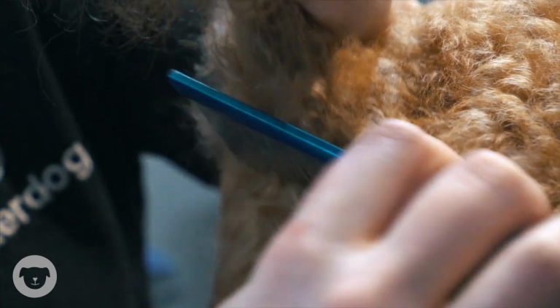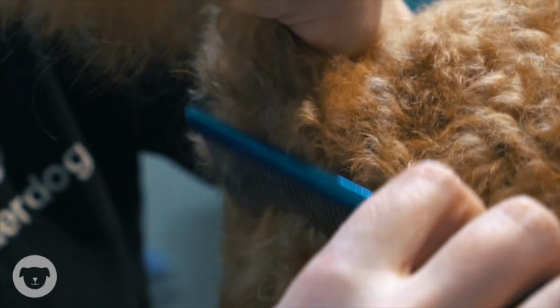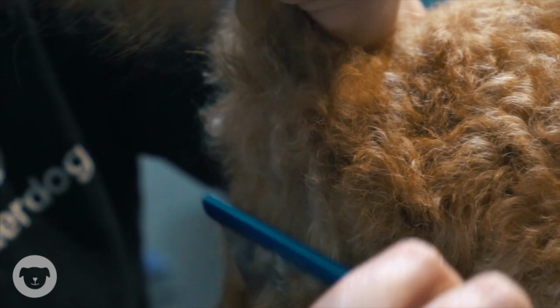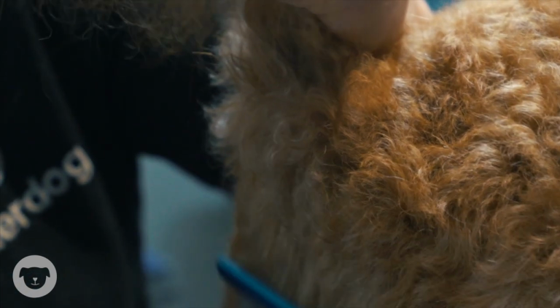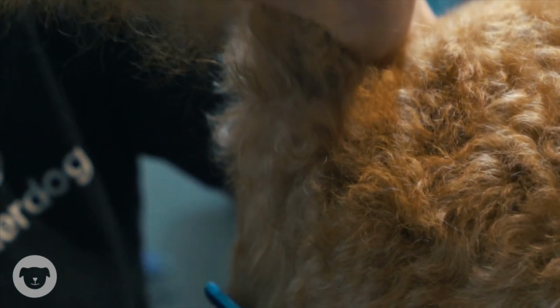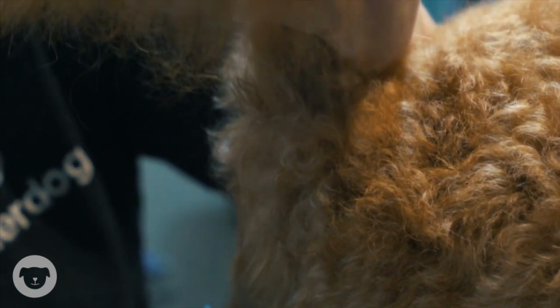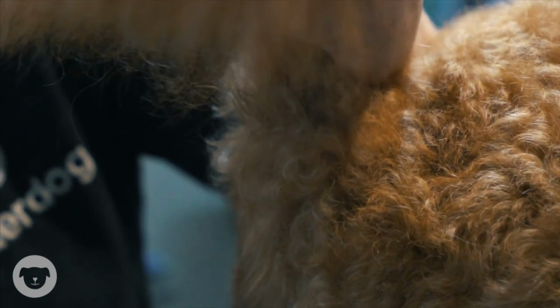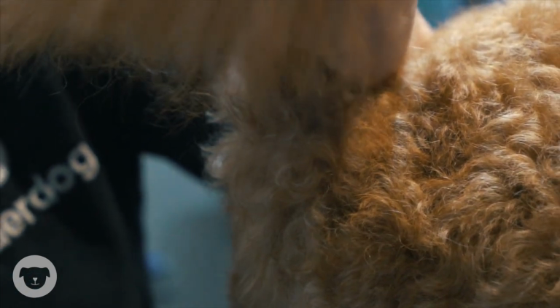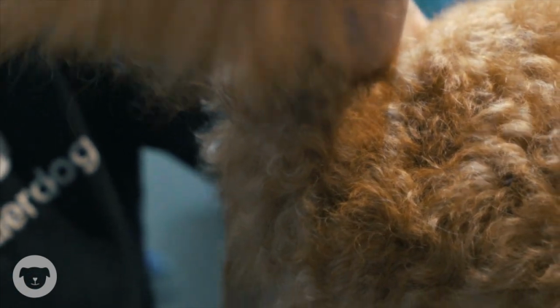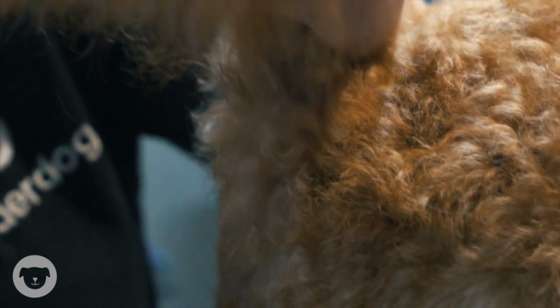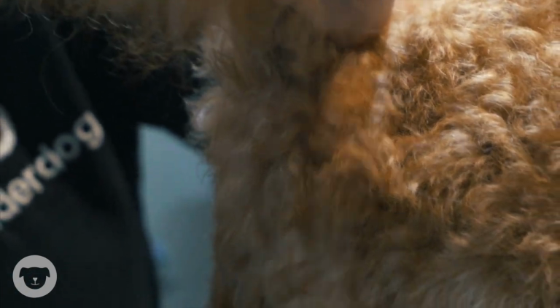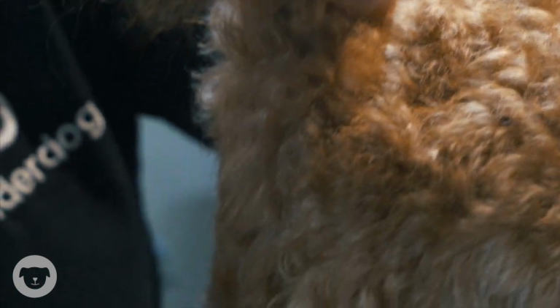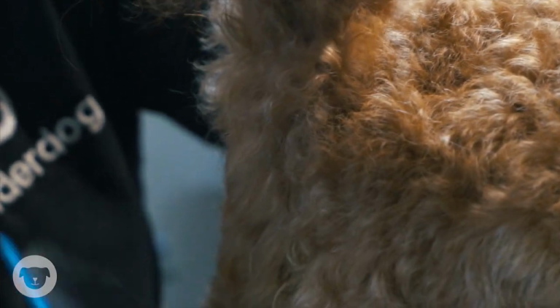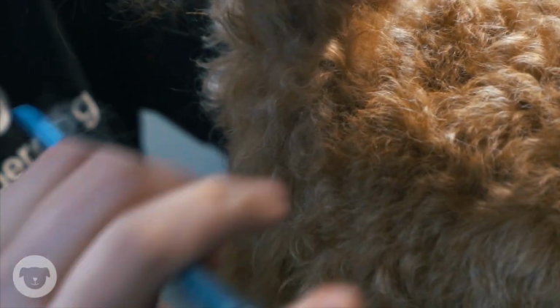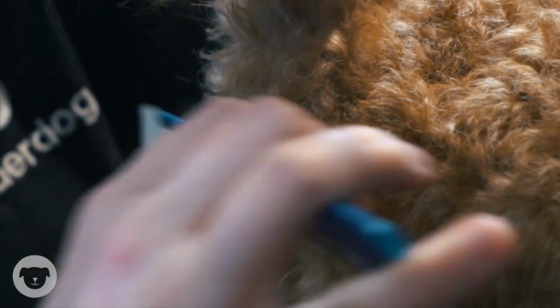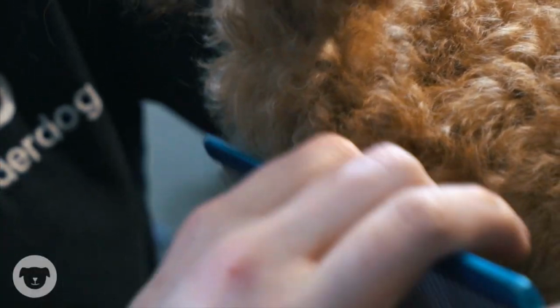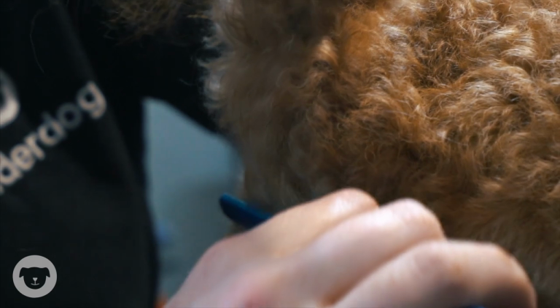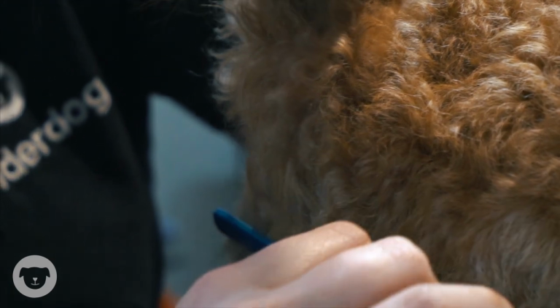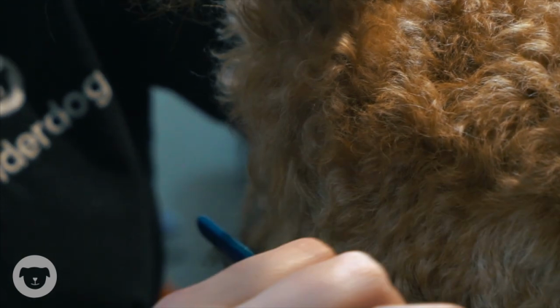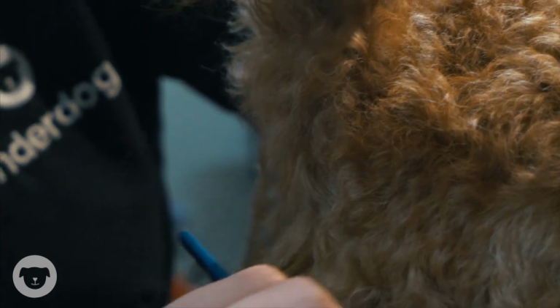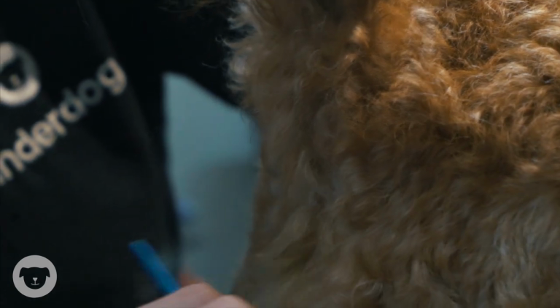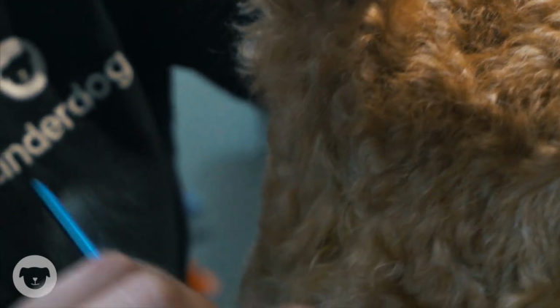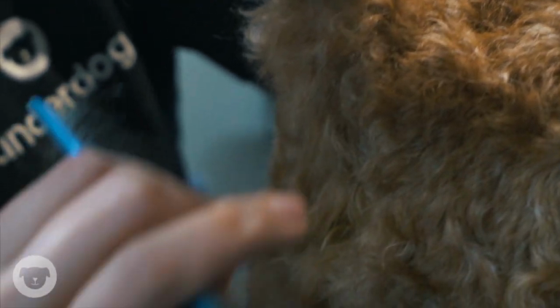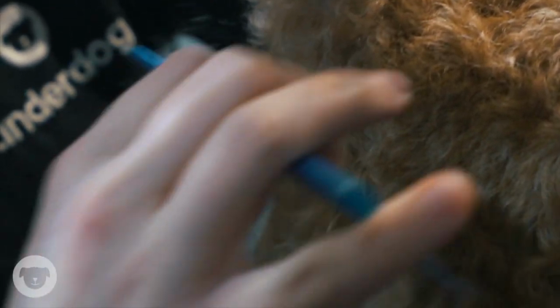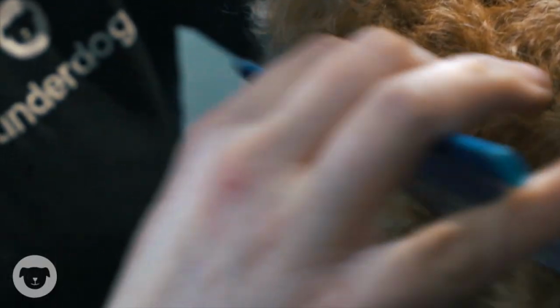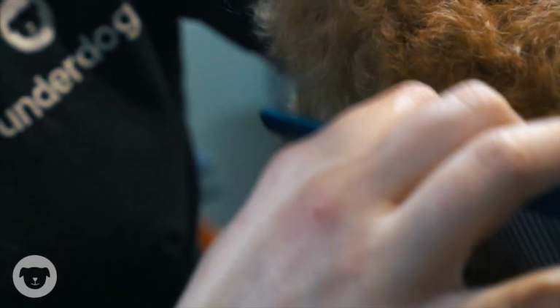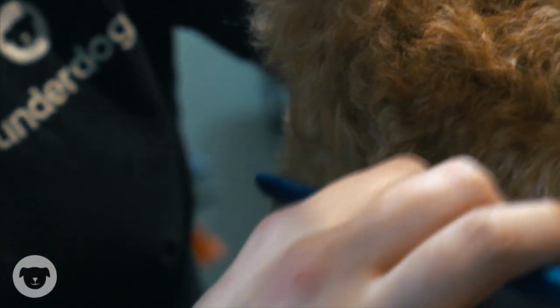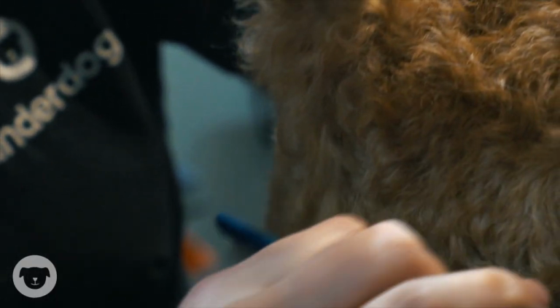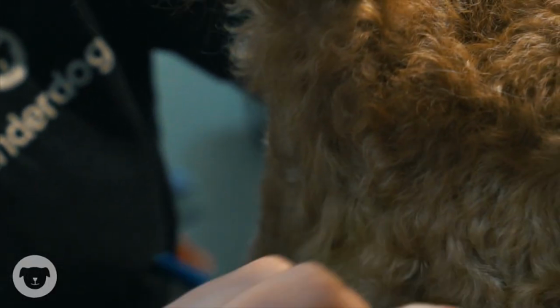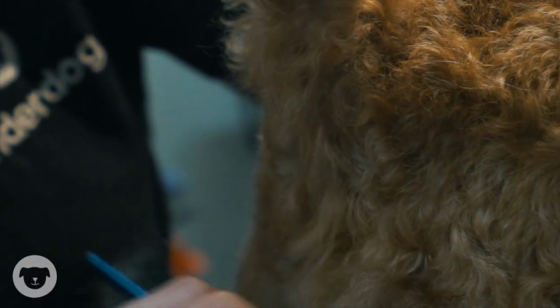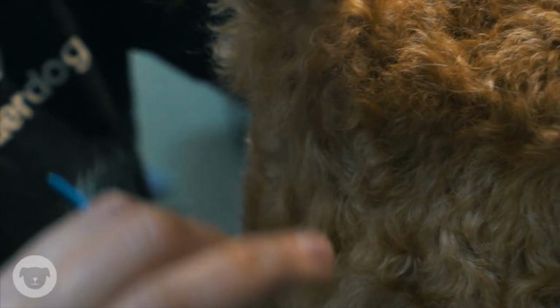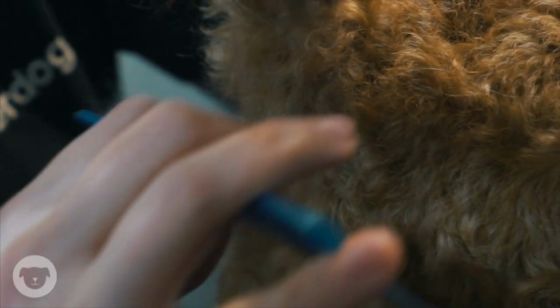Firstly, you will need to lift your dog's tail up and out of the way. Brush your dog's fur around their rear end and be sure to get any tangles out before you begin to trim.